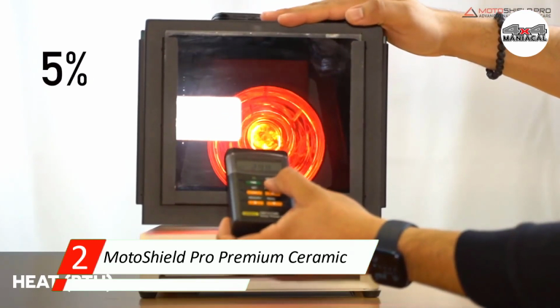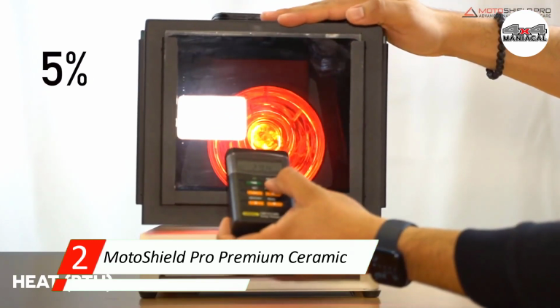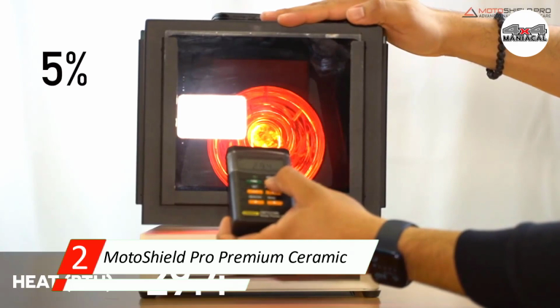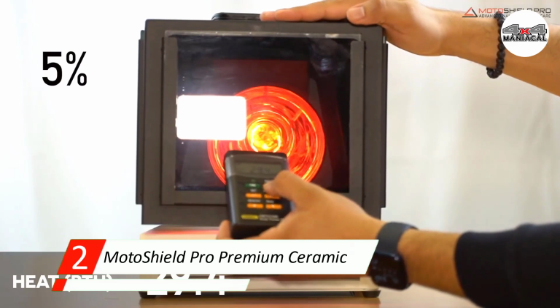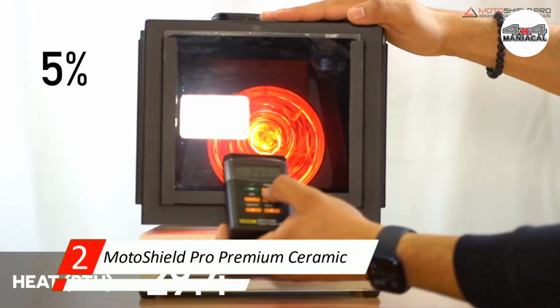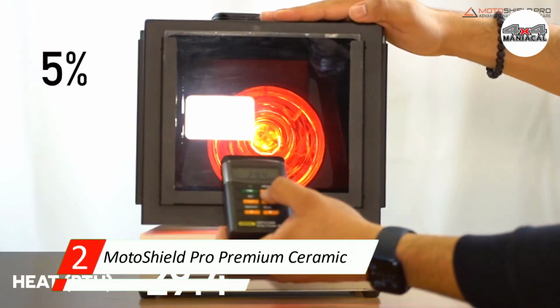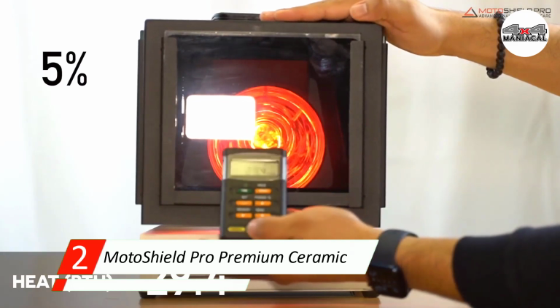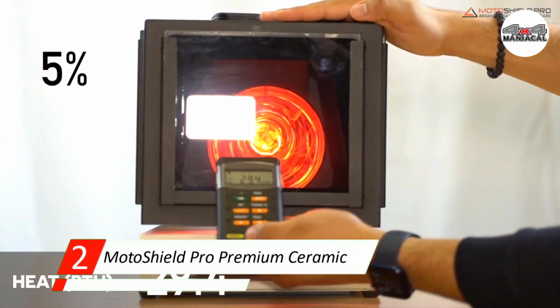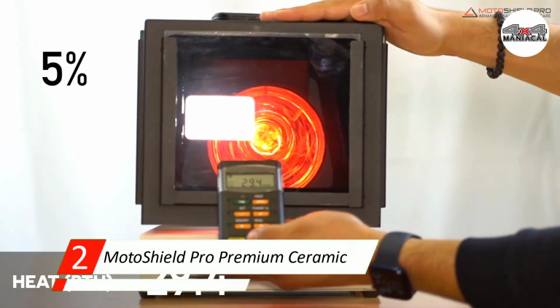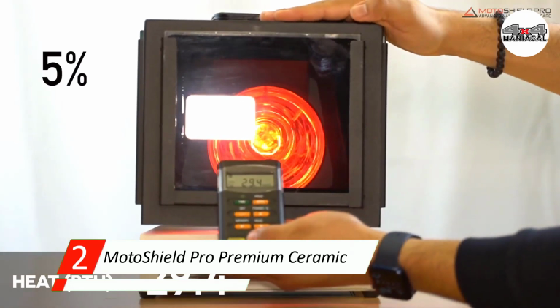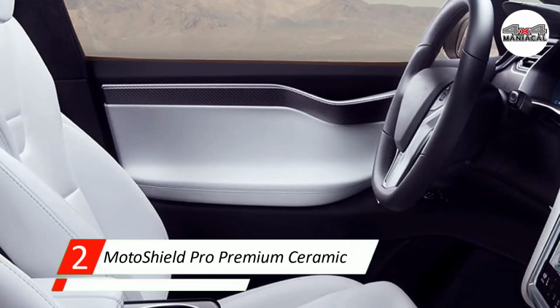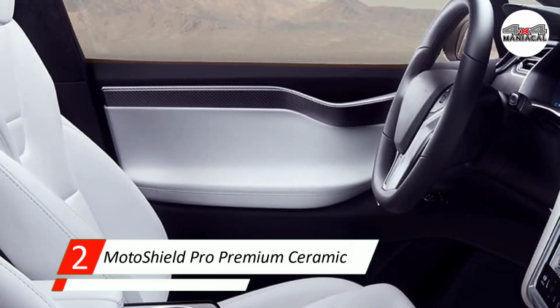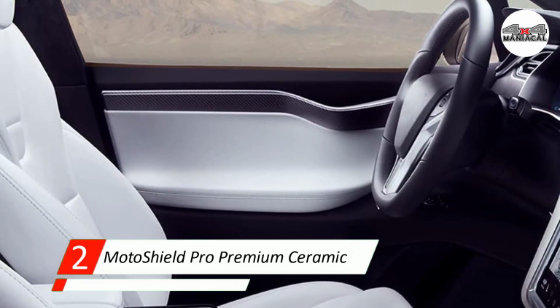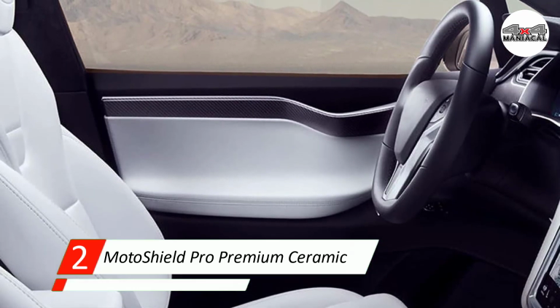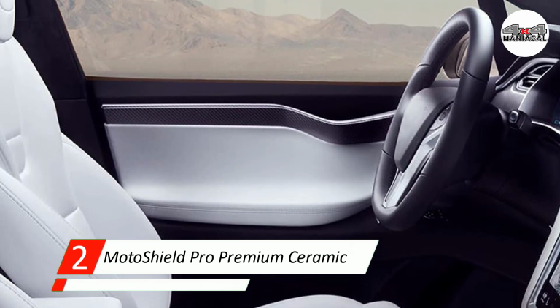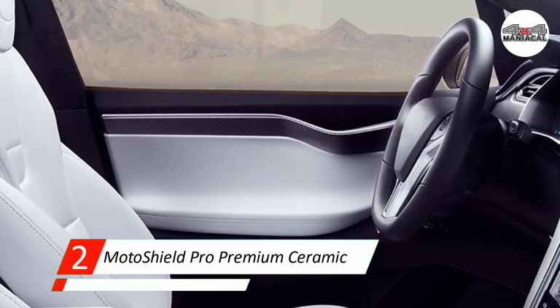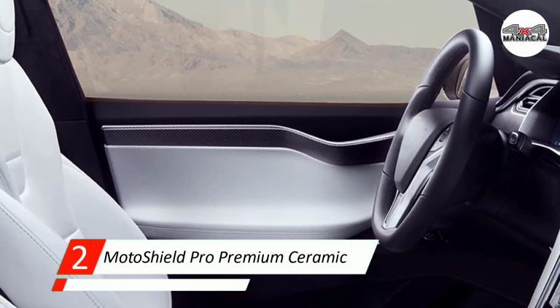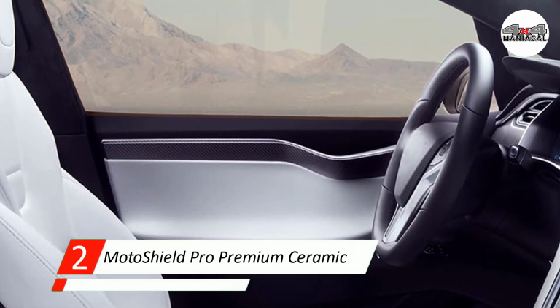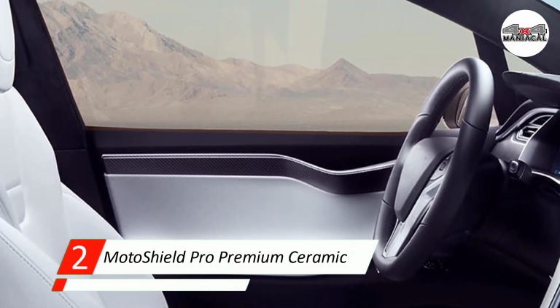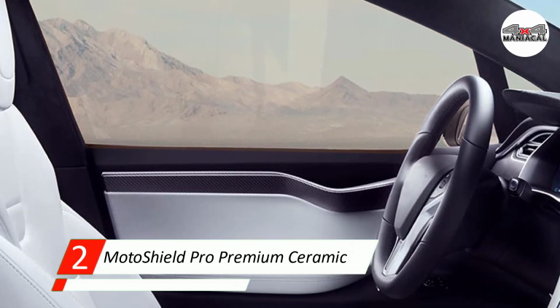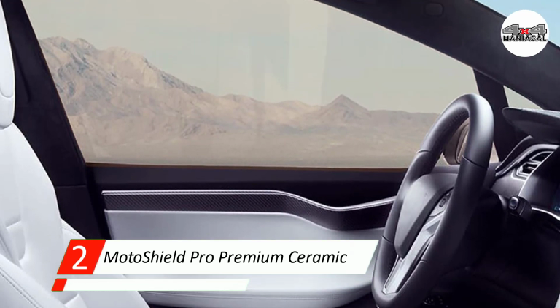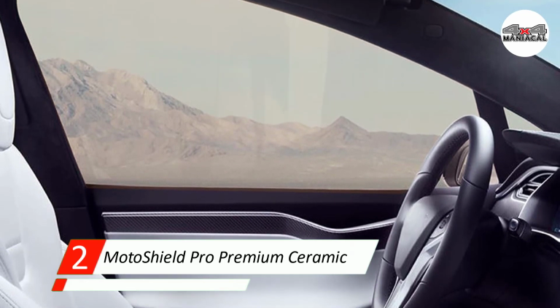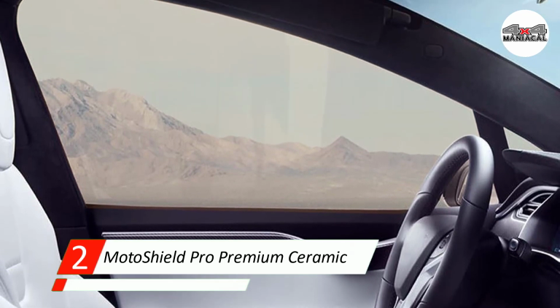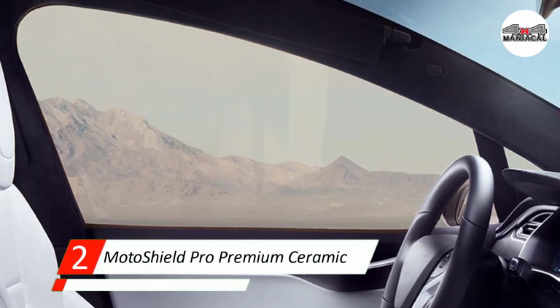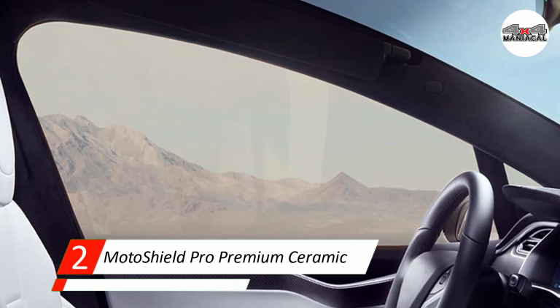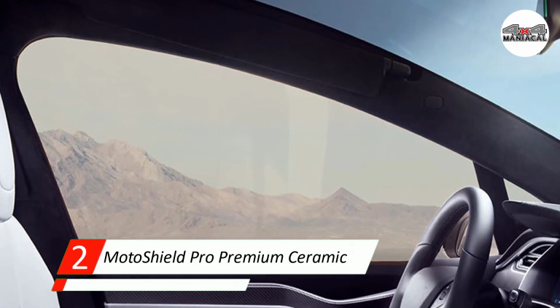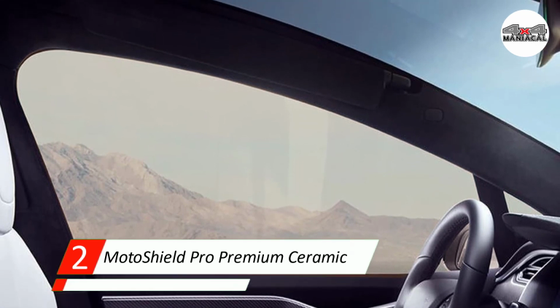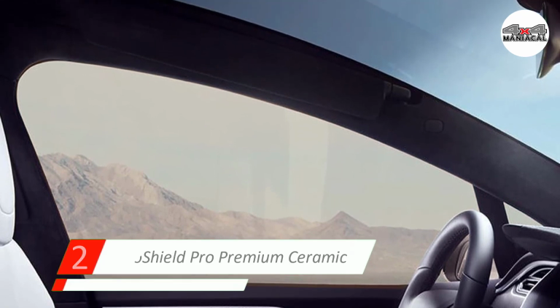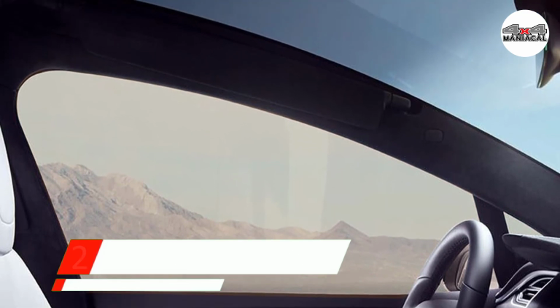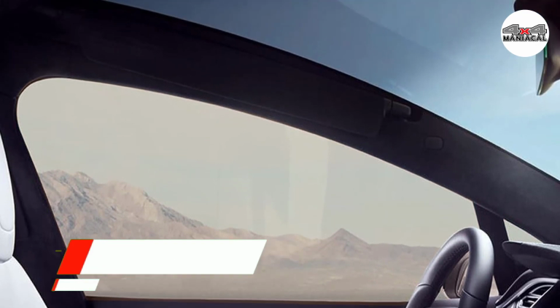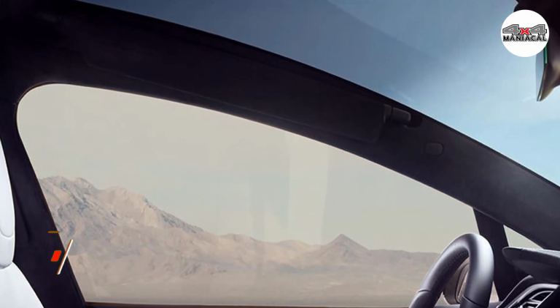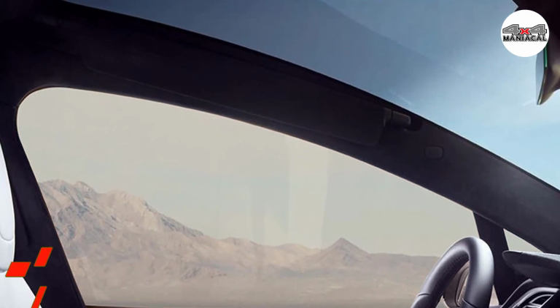The material used to manufacture this tint is metal, carbon, and dye free, making it safe for the environment. Environmentally conscious consumers and auto detailers wanting to offer a range of window tints should consider this product.